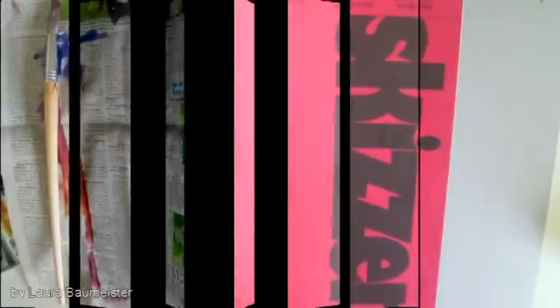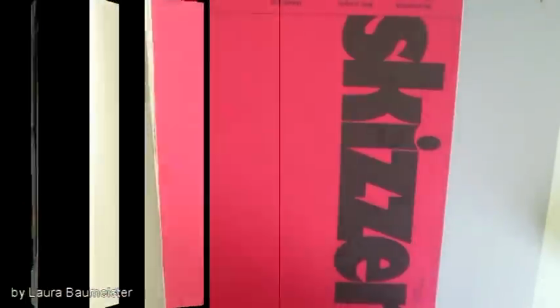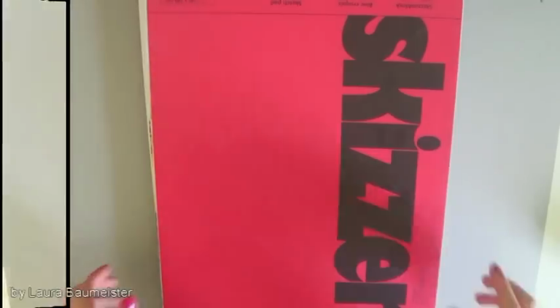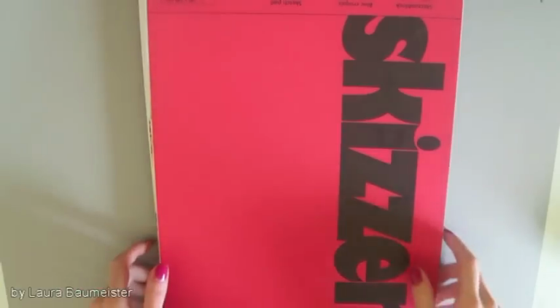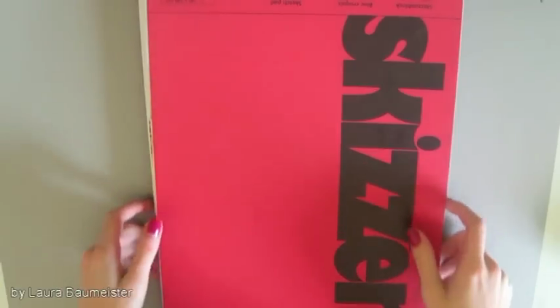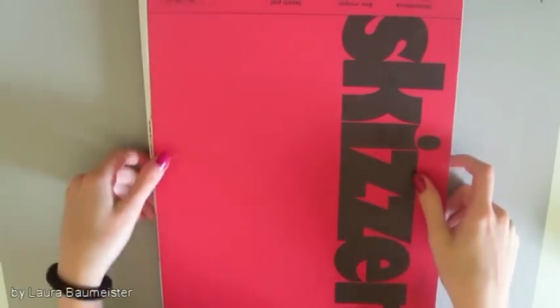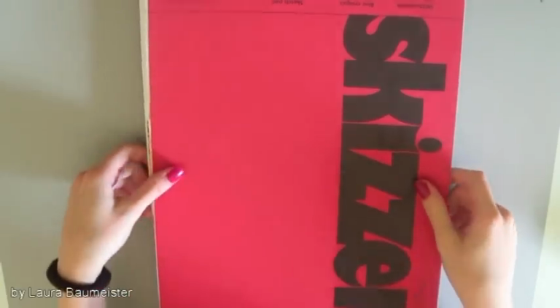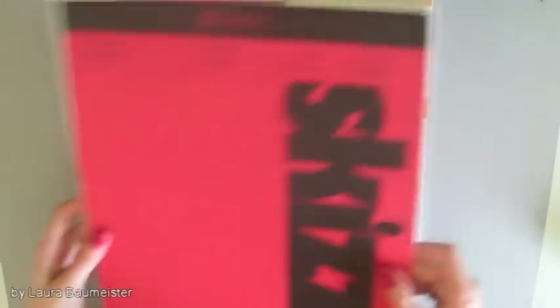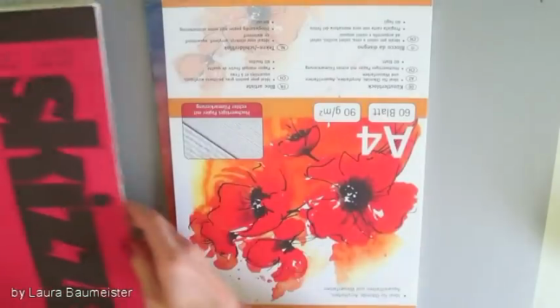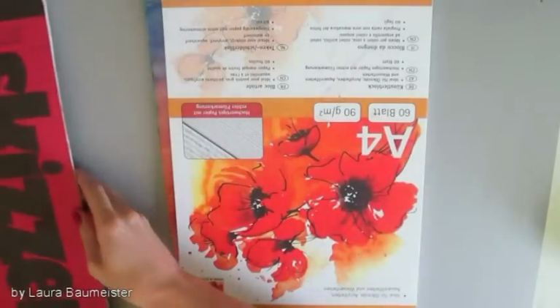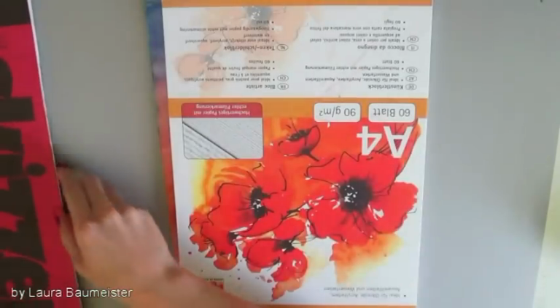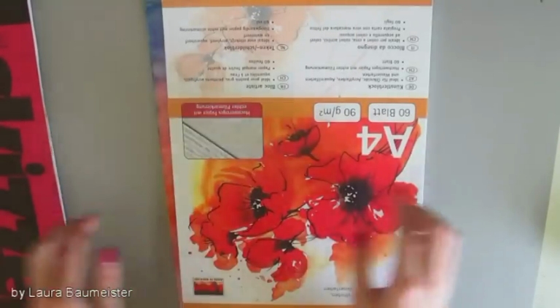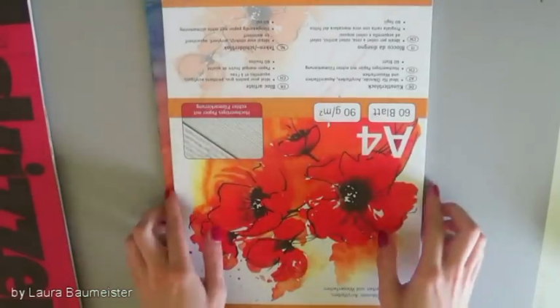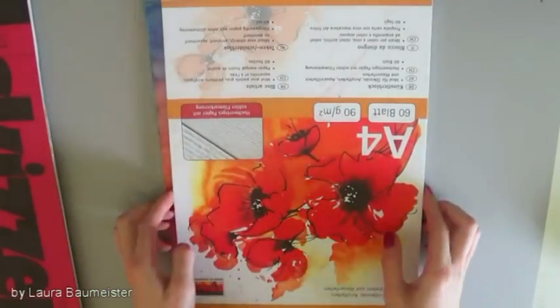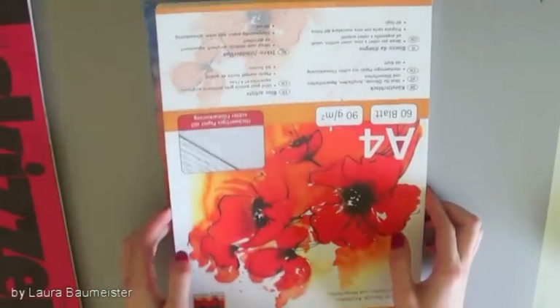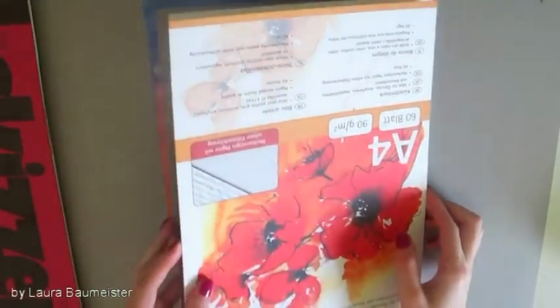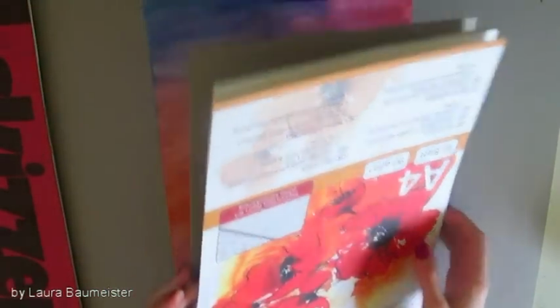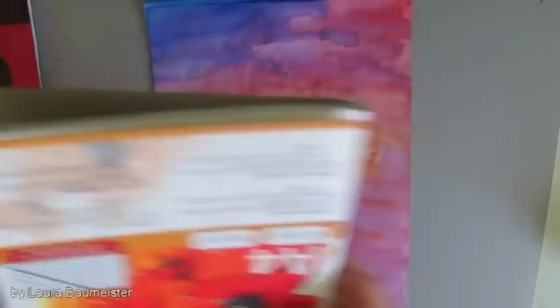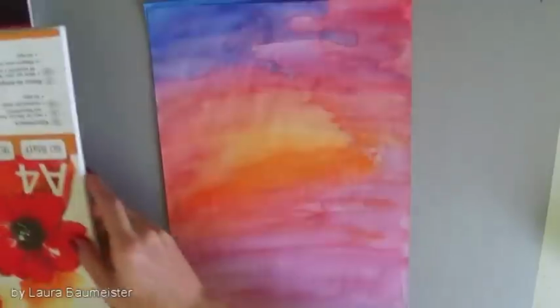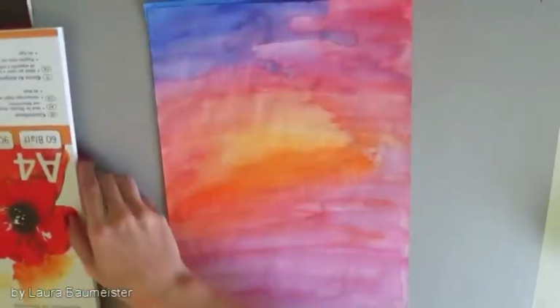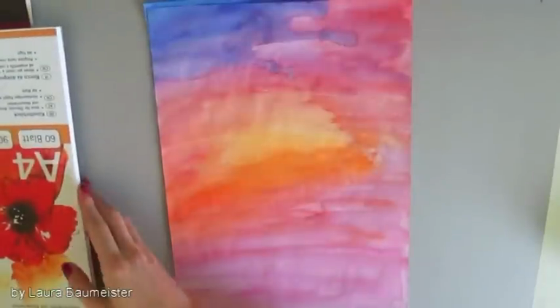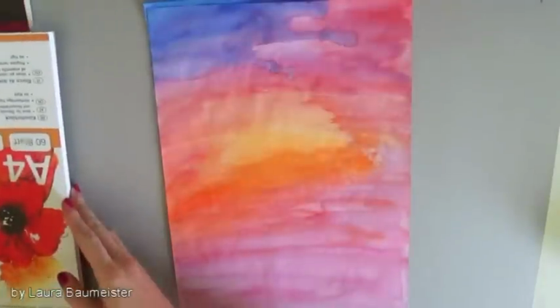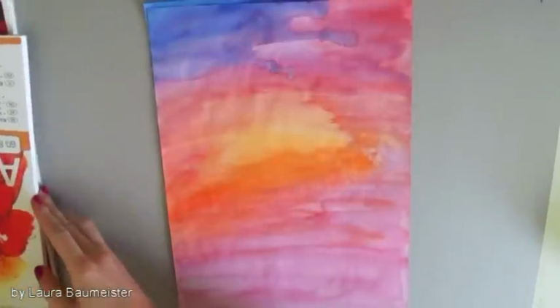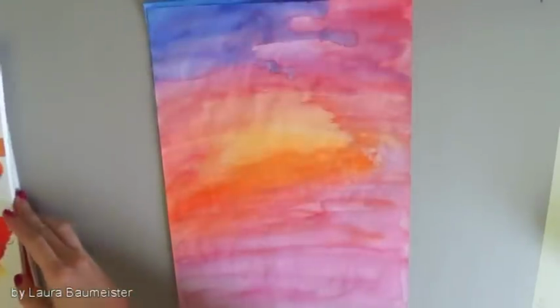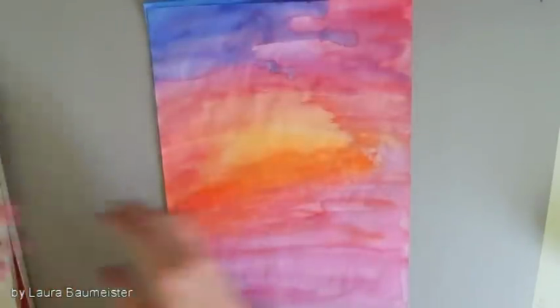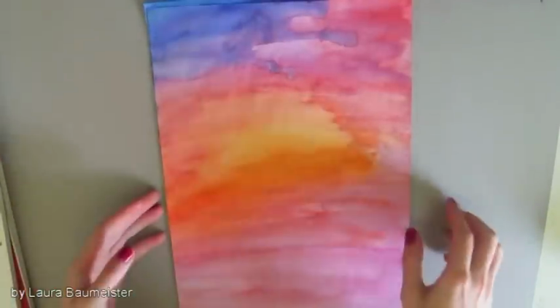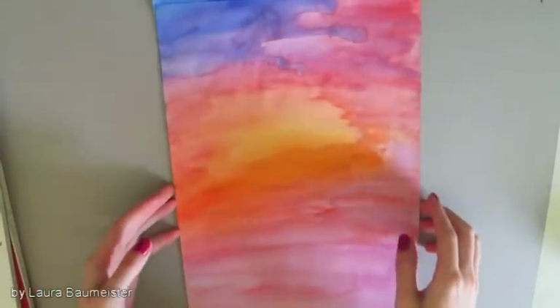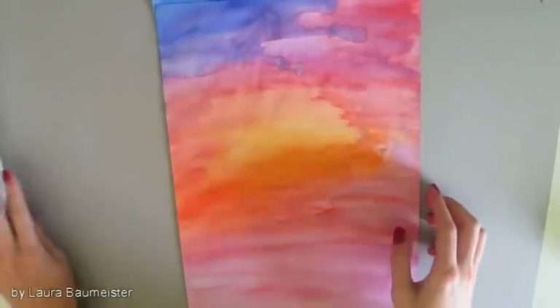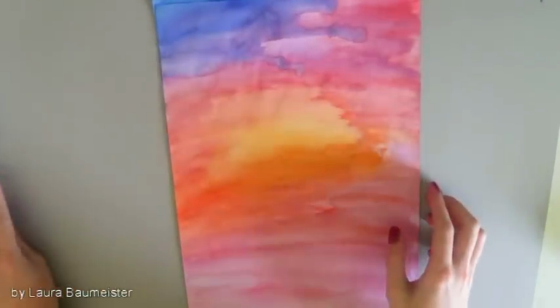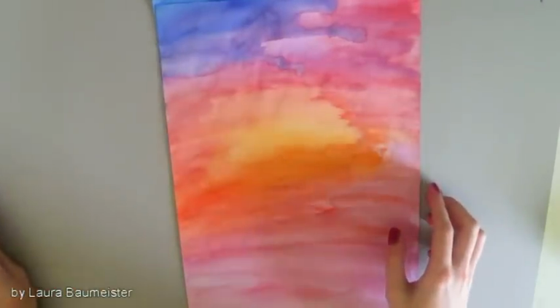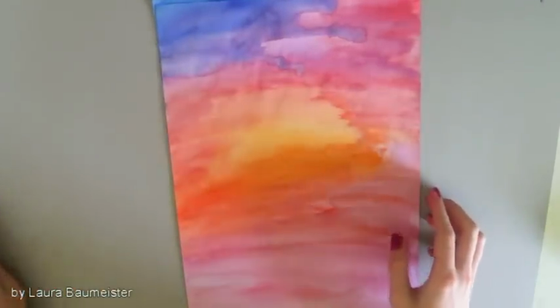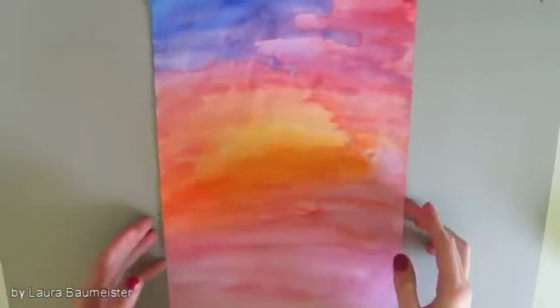Then we have to let it dry, and if your paper gets a bit wavy from using too much water, you can just press it overnight by laying some books on top of it. But make sure it is completely dry before we do that.